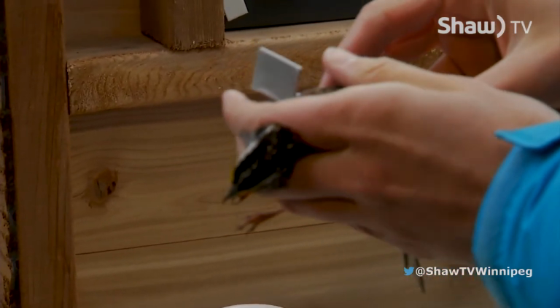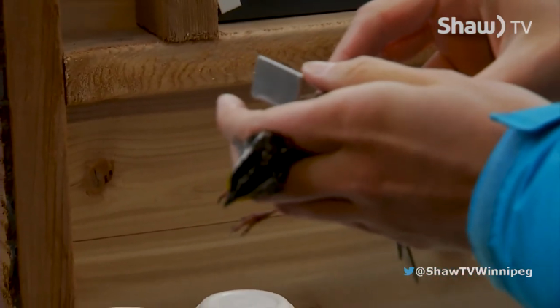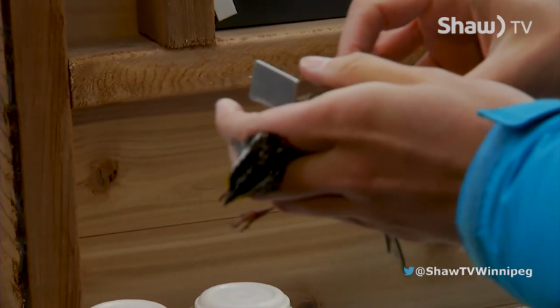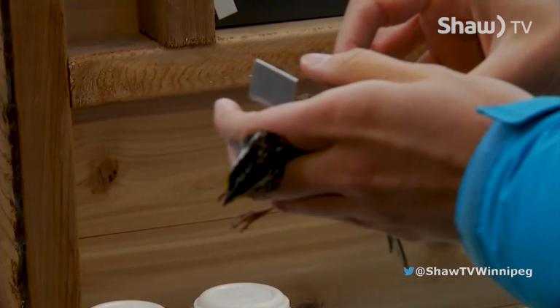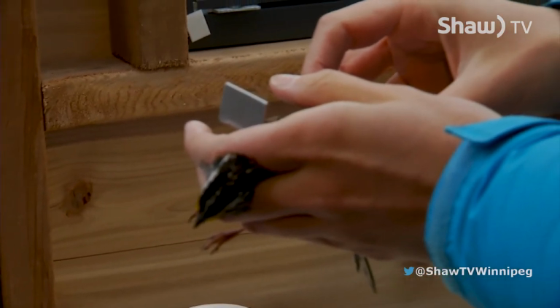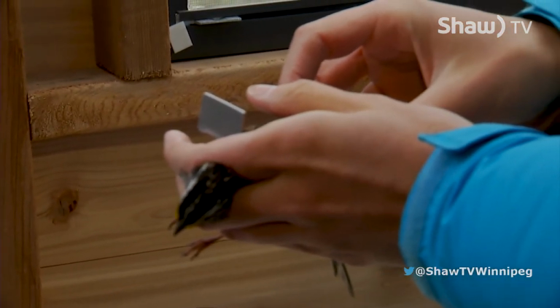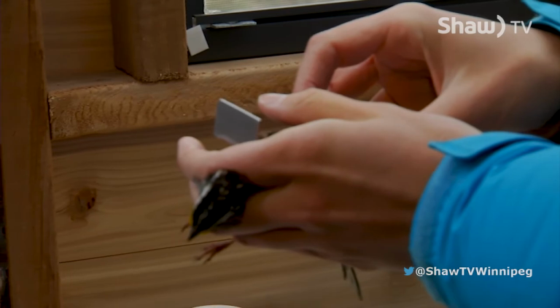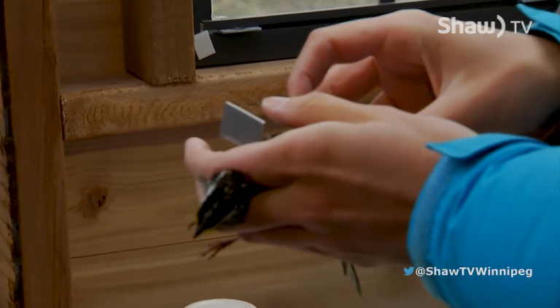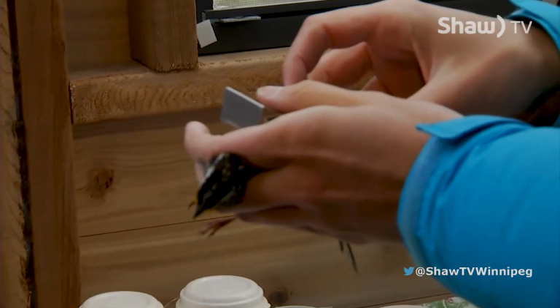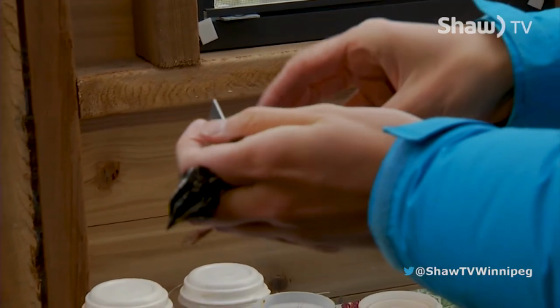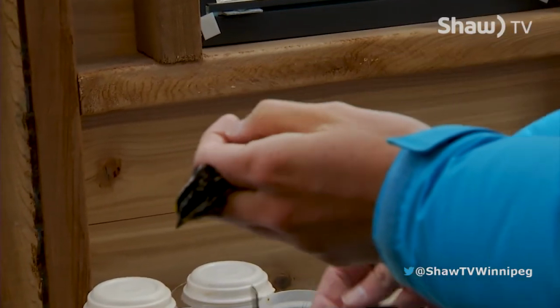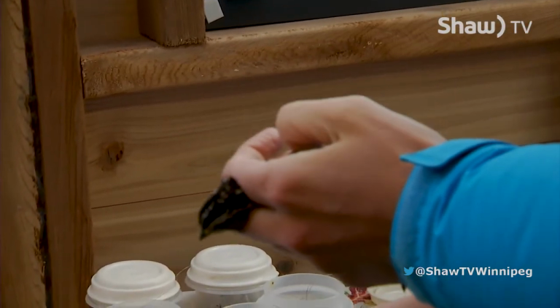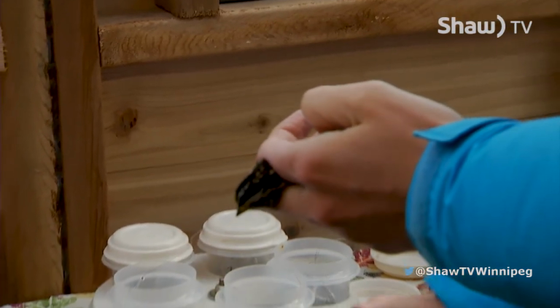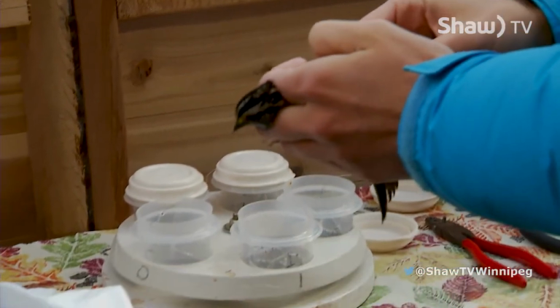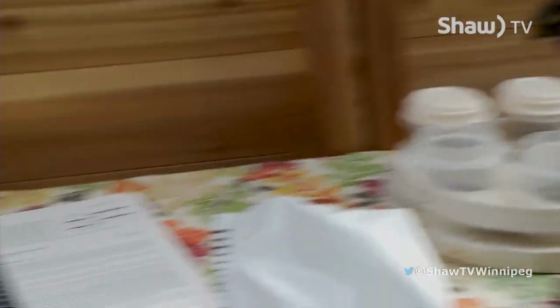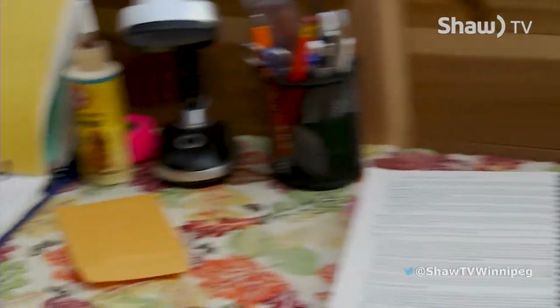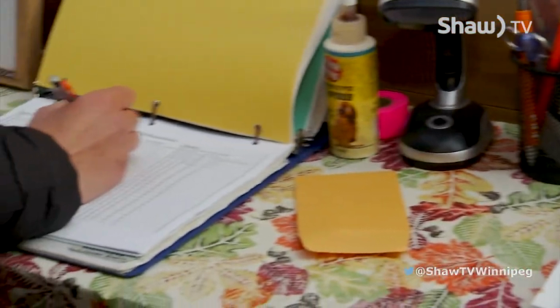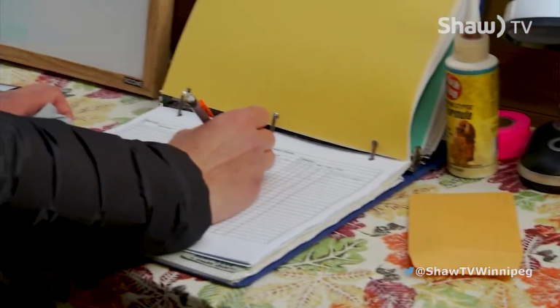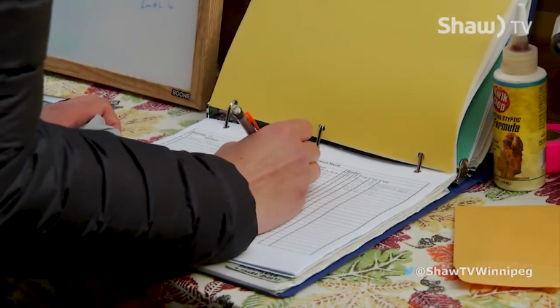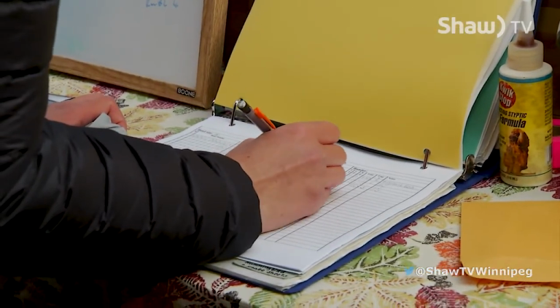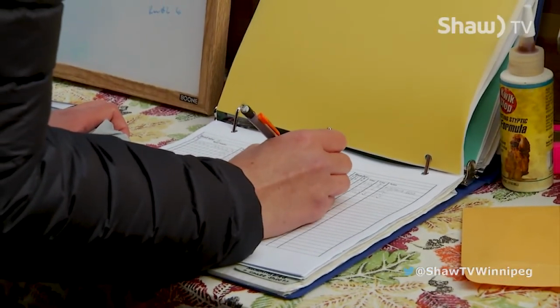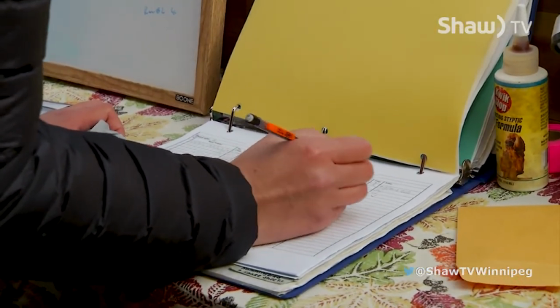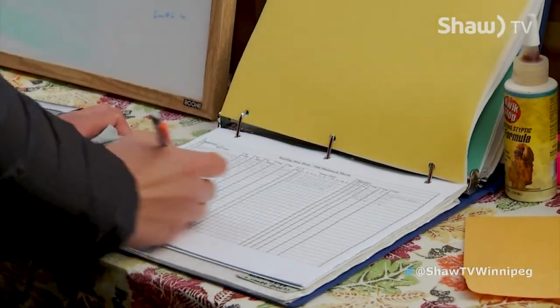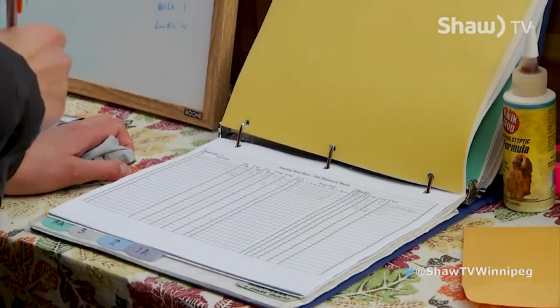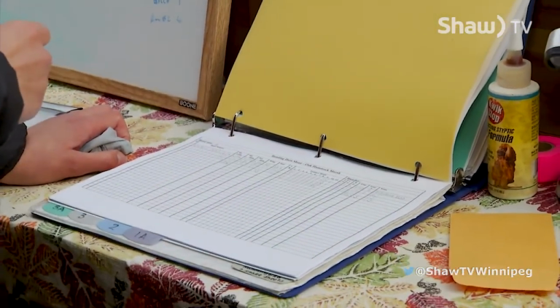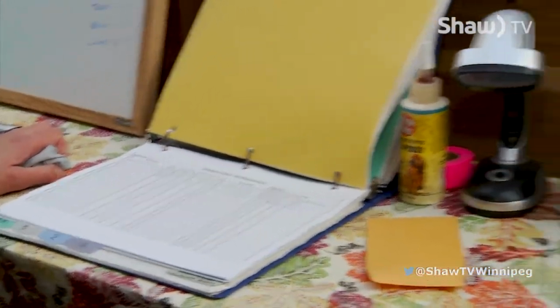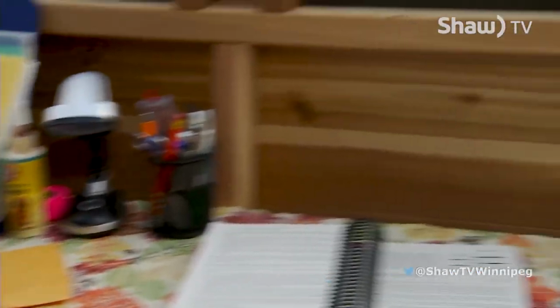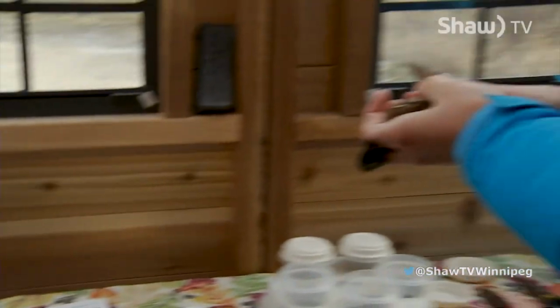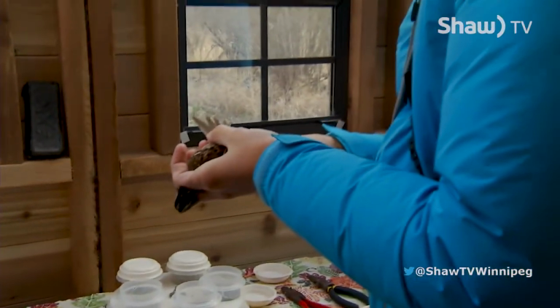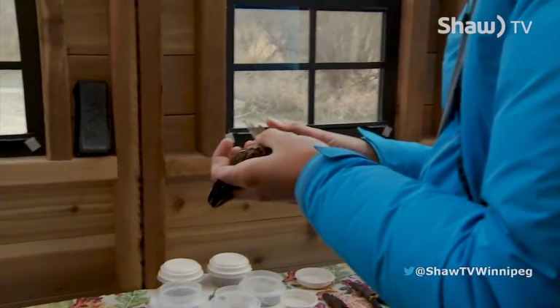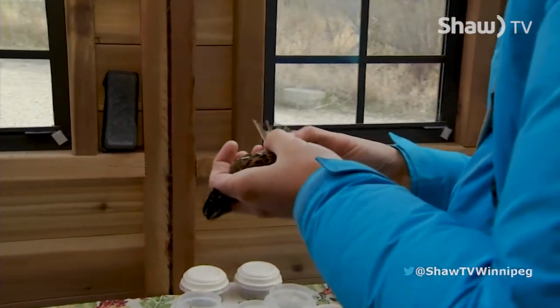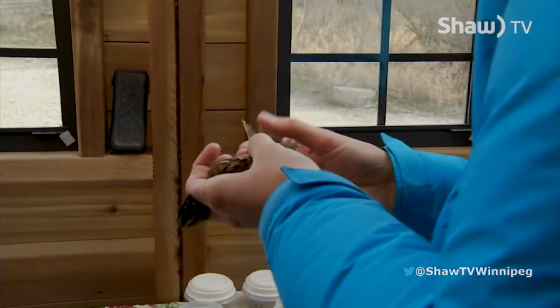We measure the wings and record all the information on a piece of paper, which is then sent to Ottawa. Once all this is done, we release the bird.